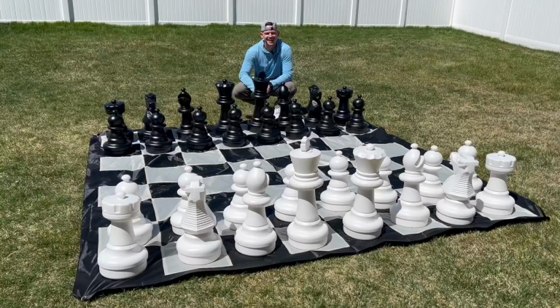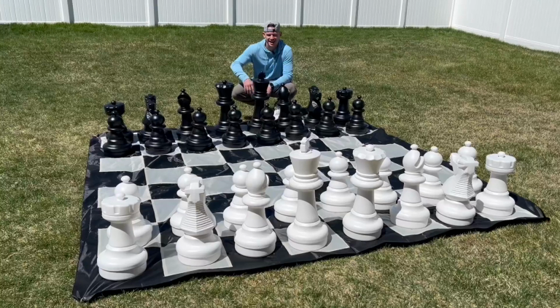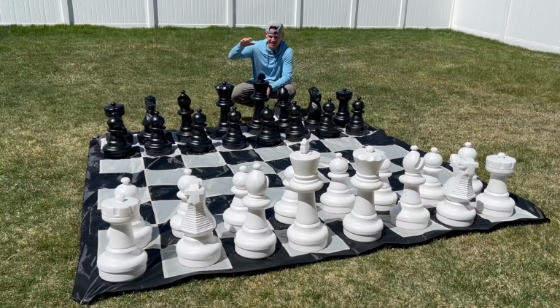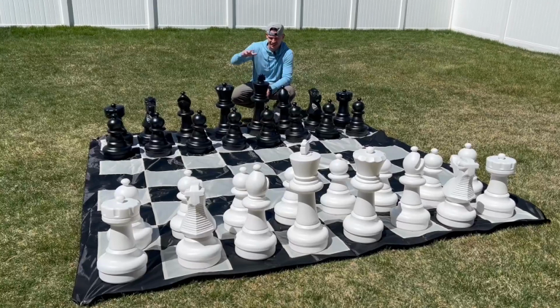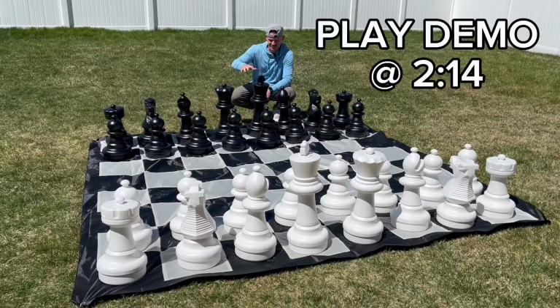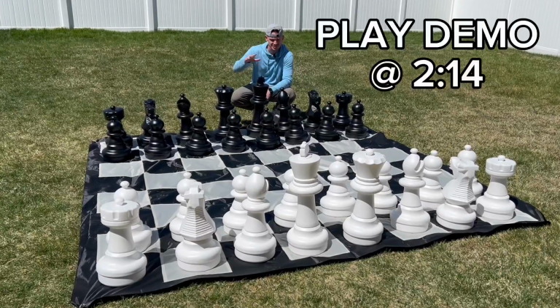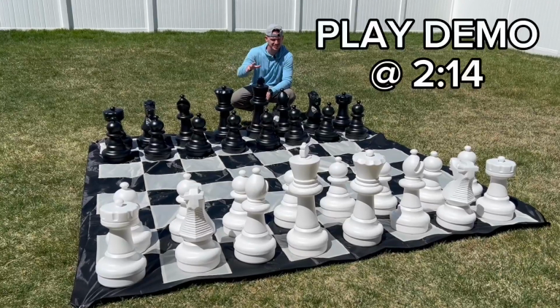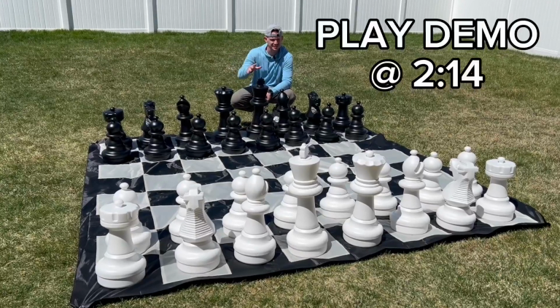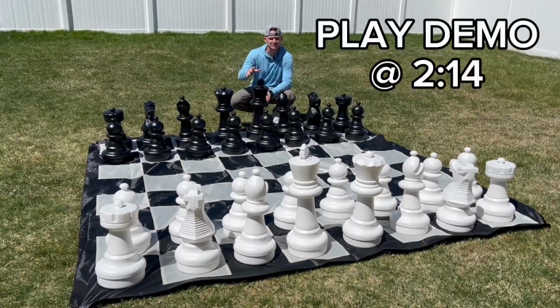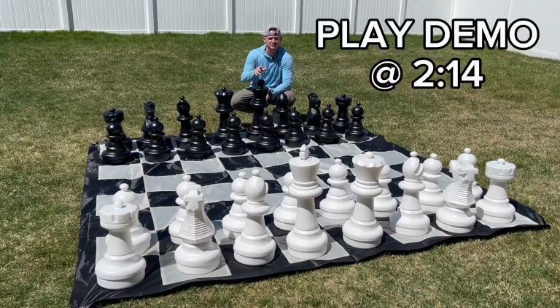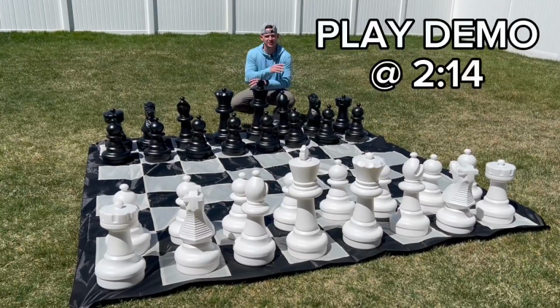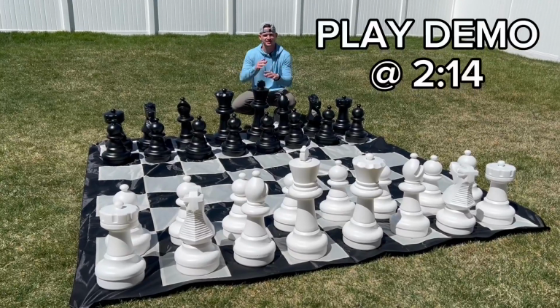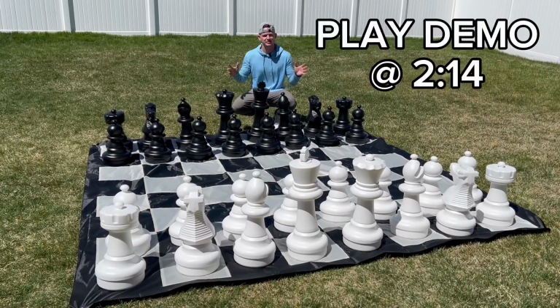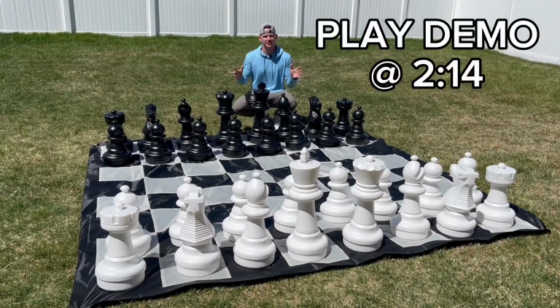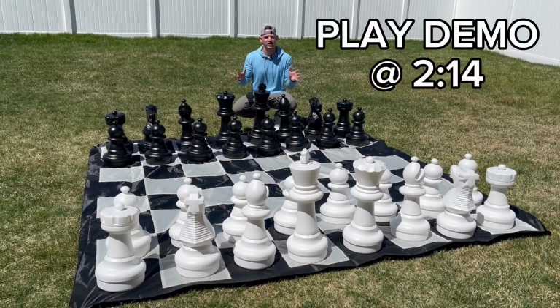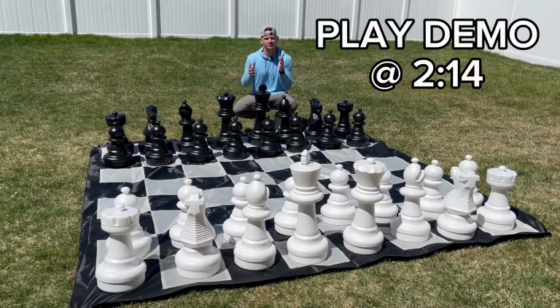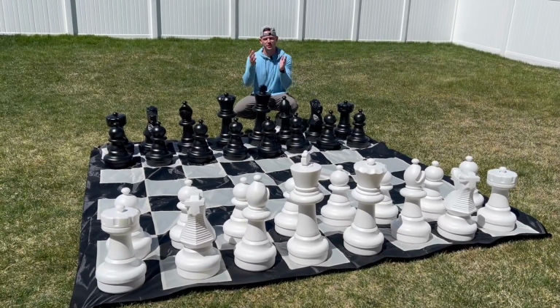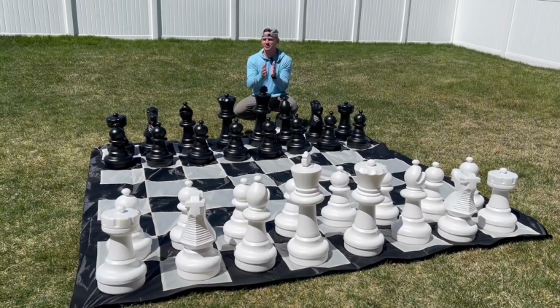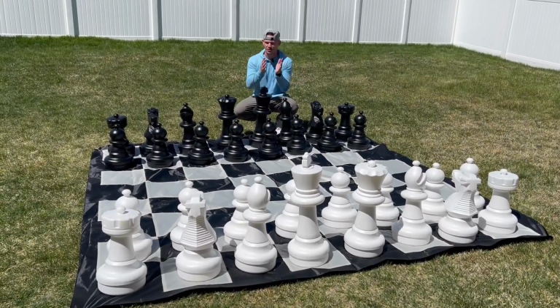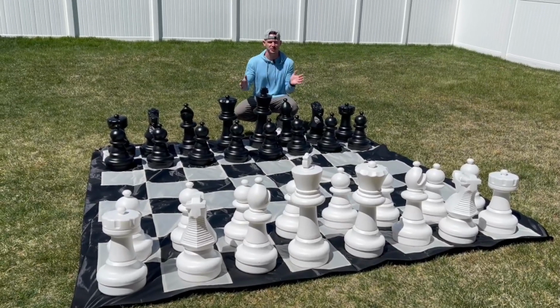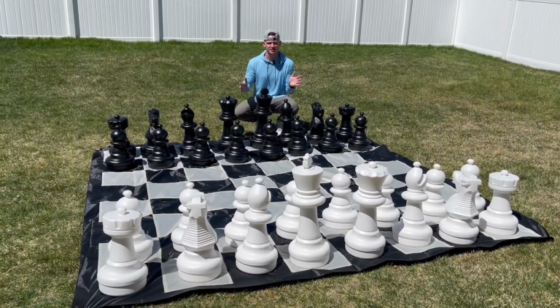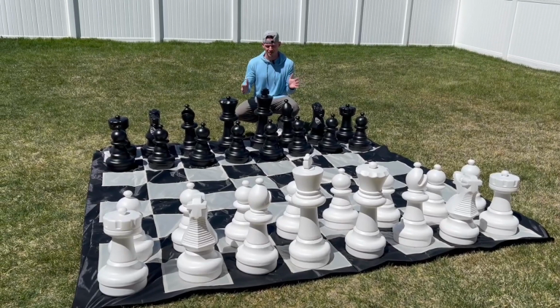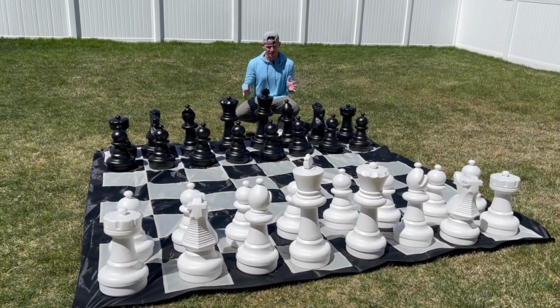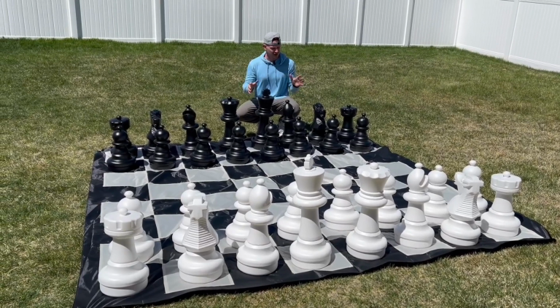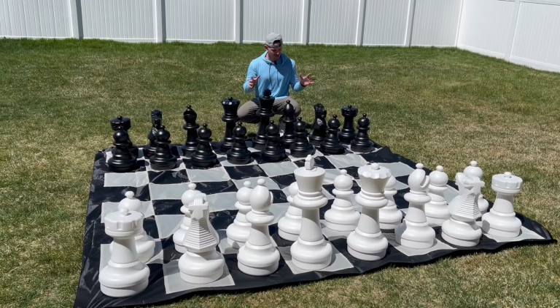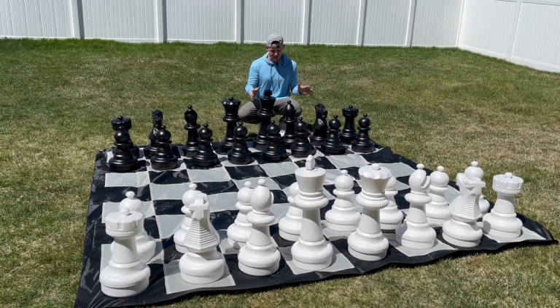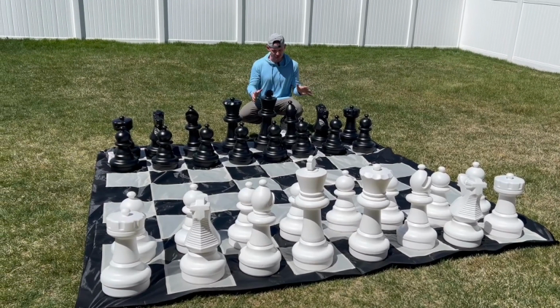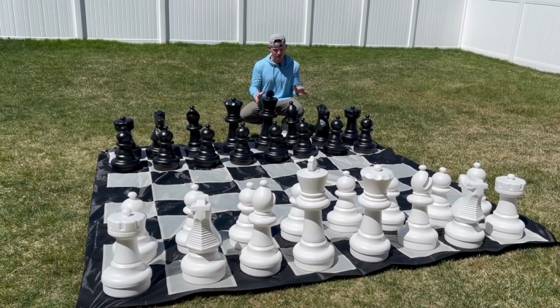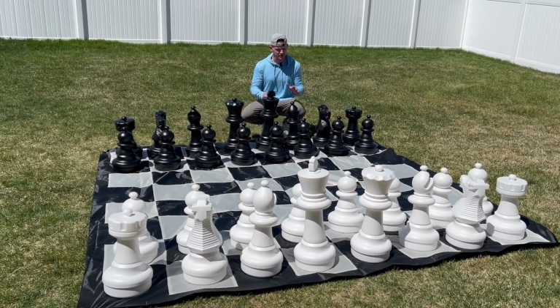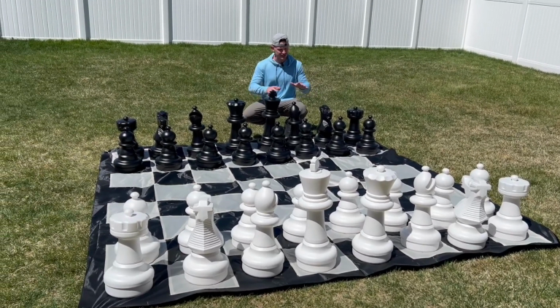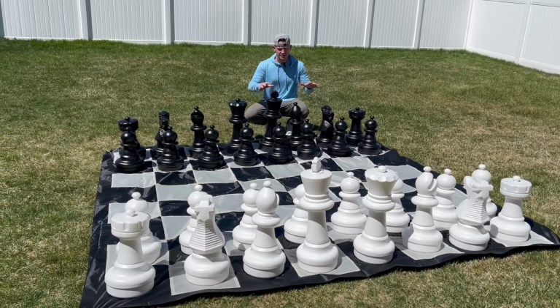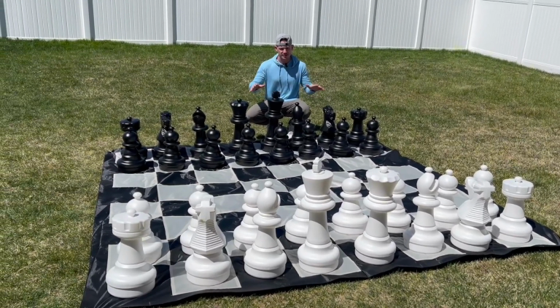Having a life-size chess set like this makes me feel honestly like I'm in Harry Potter, you know what I mean. But I really like the build quality and the ease of setup.